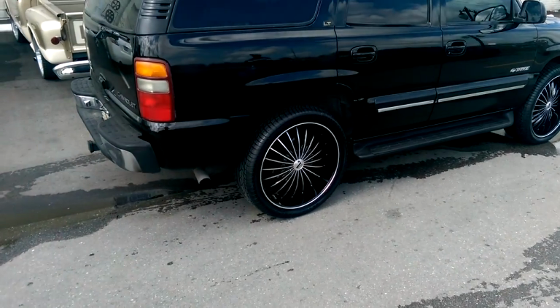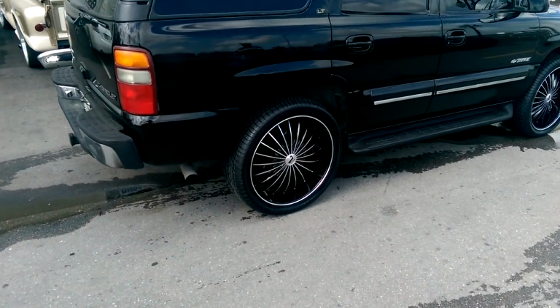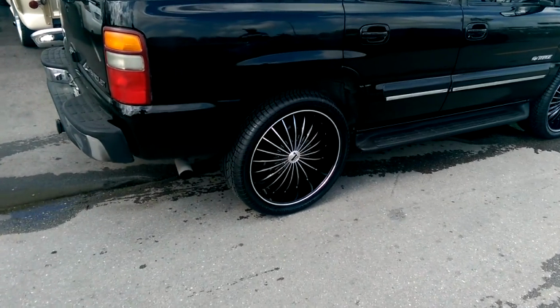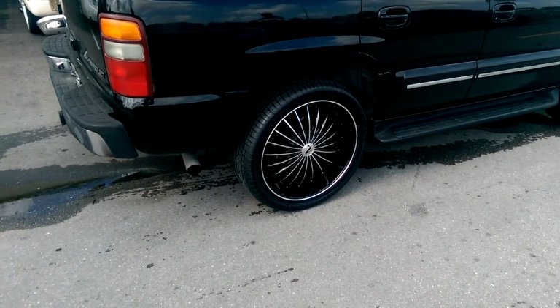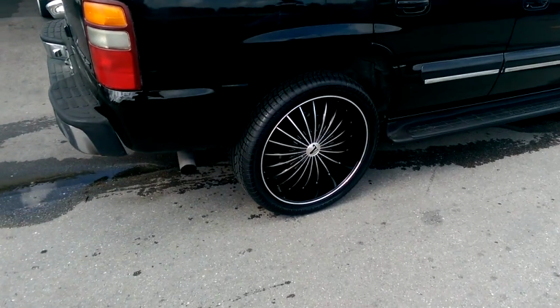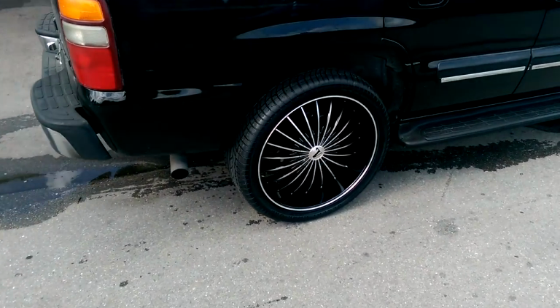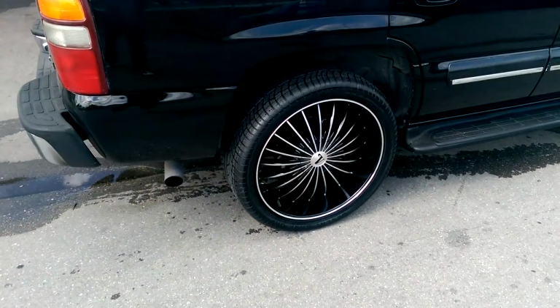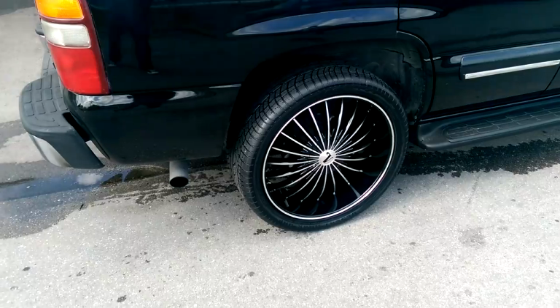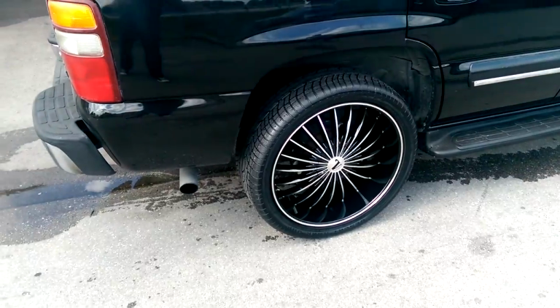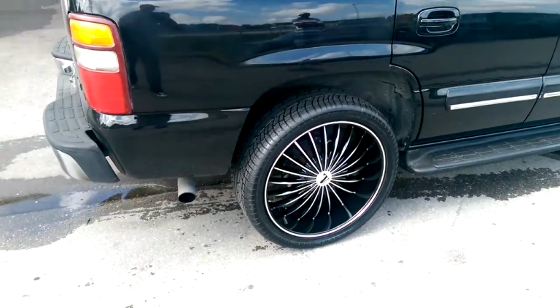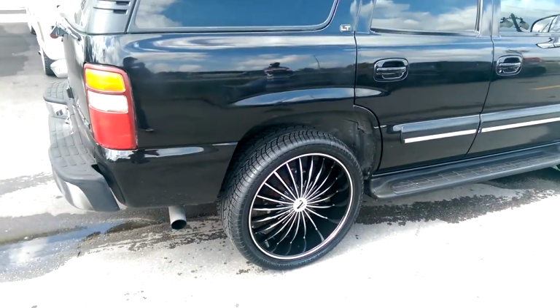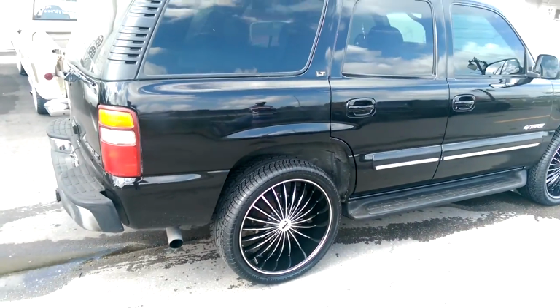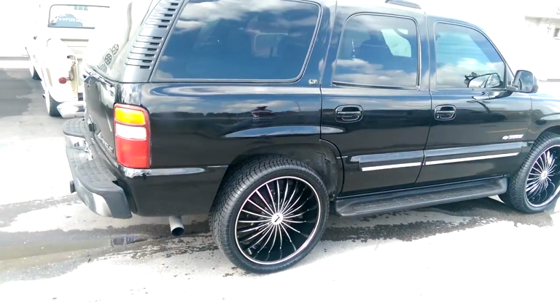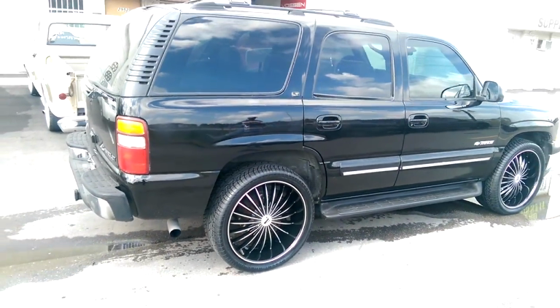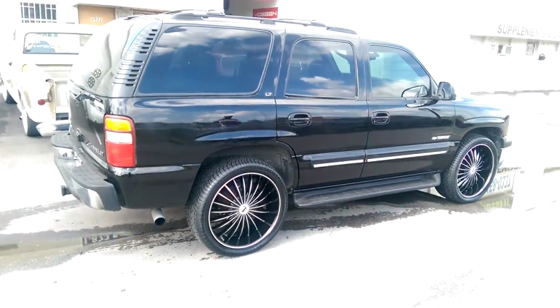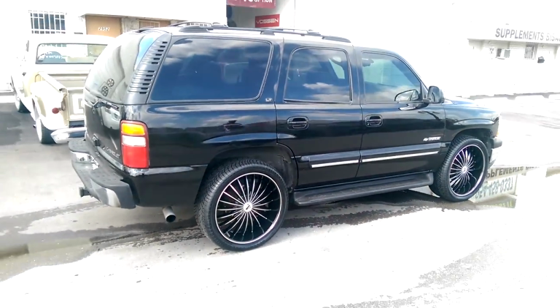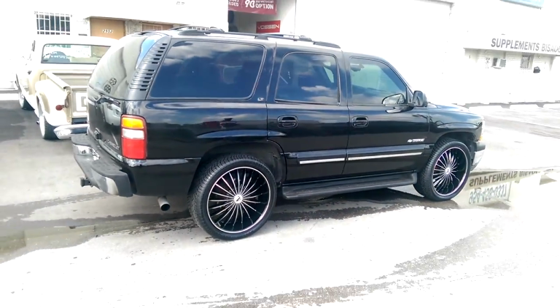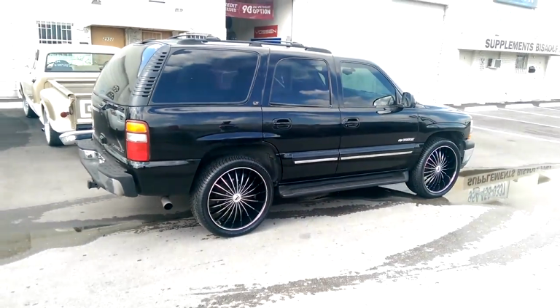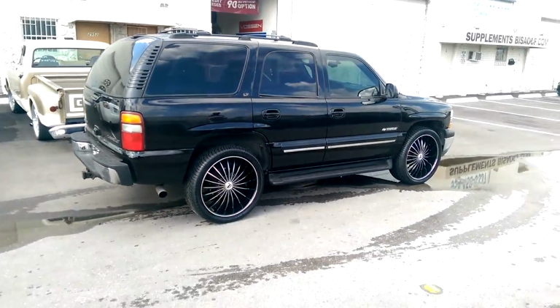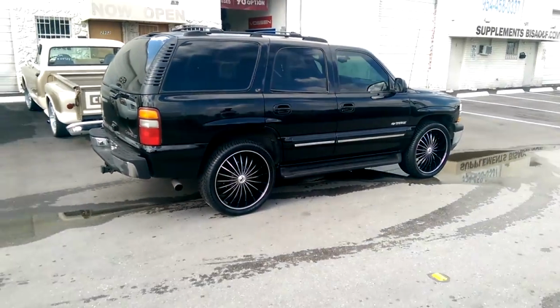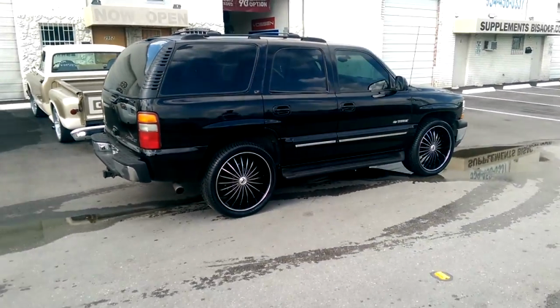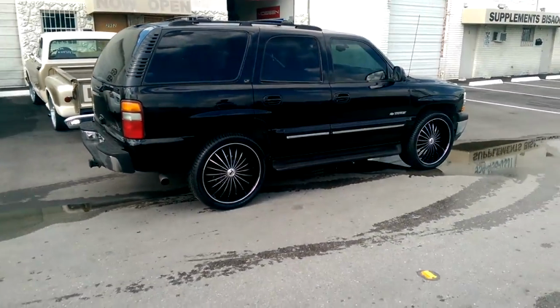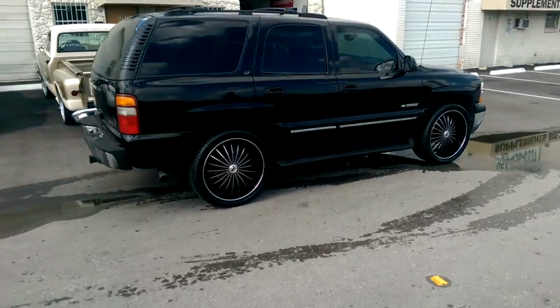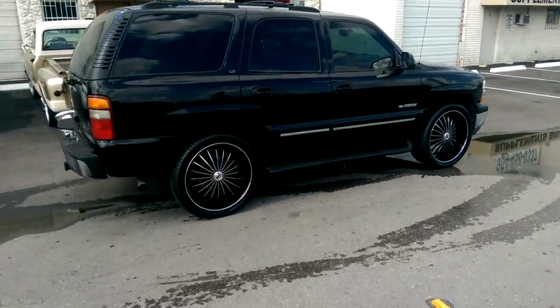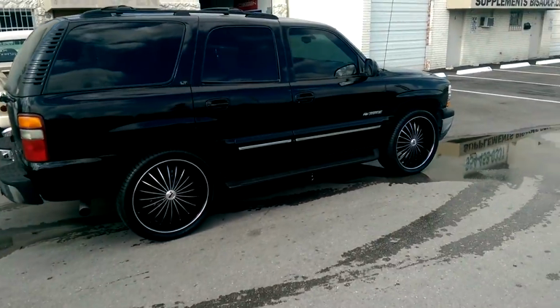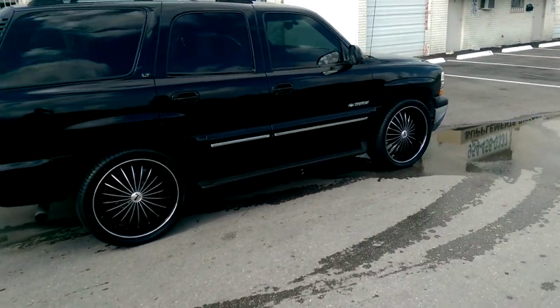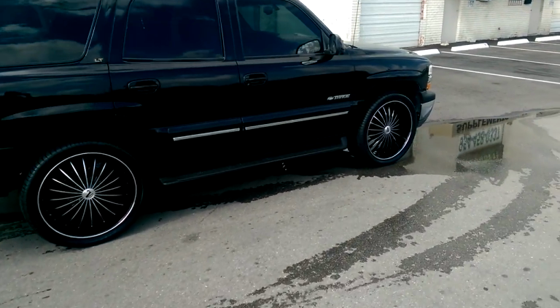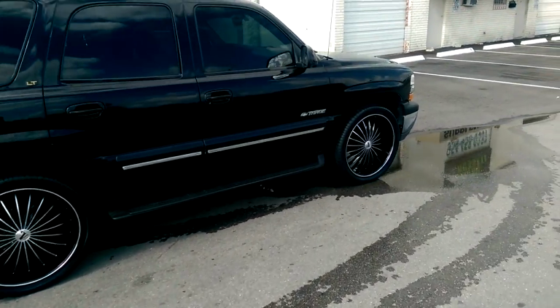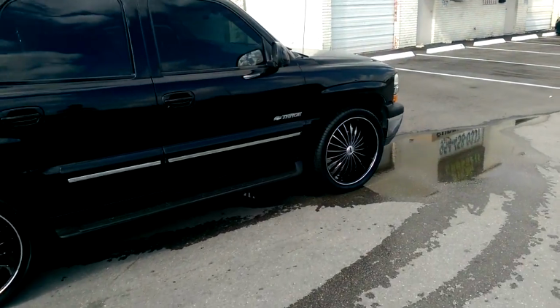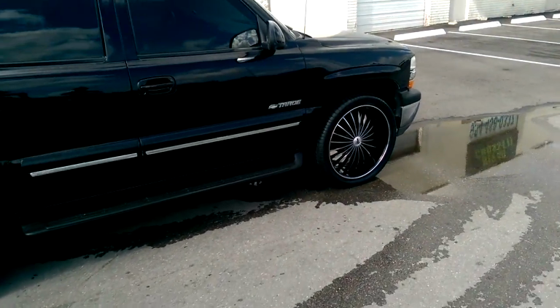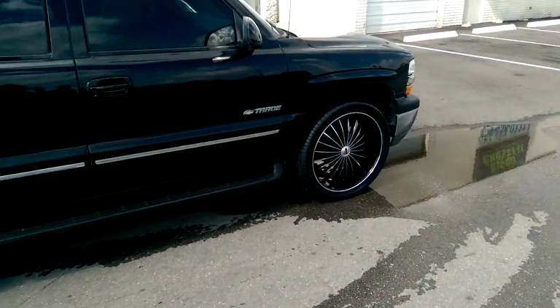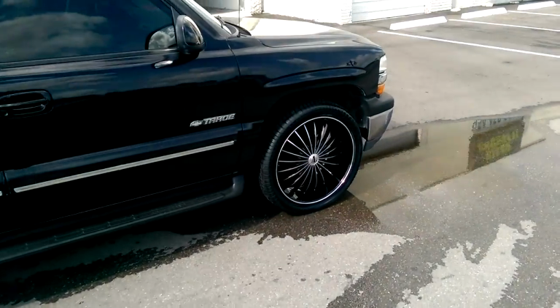Black machined with a pinstripe, 24 inch, 305/35/24. Great looking wheel for this vehicle as you can see — 24s, no scrub, no rub.